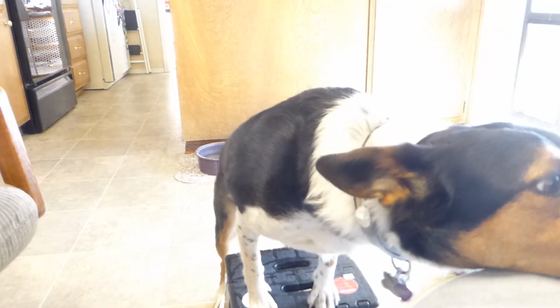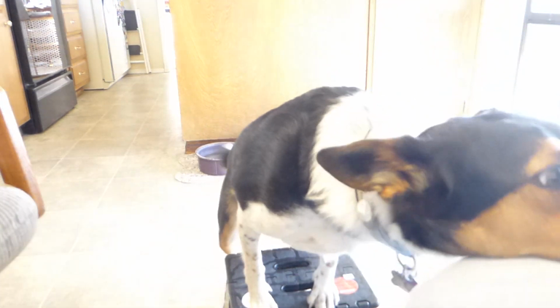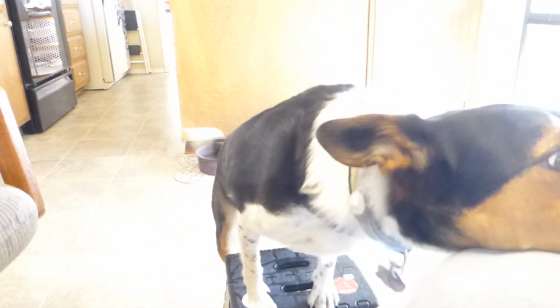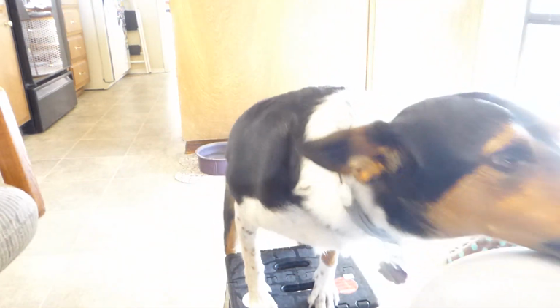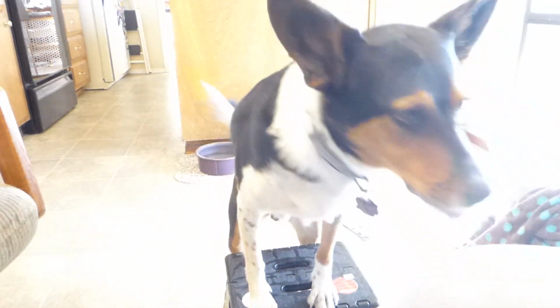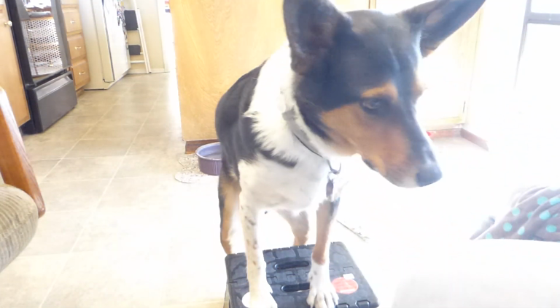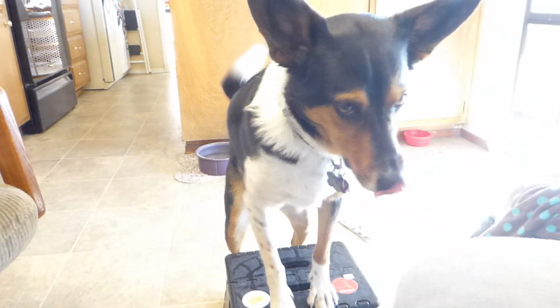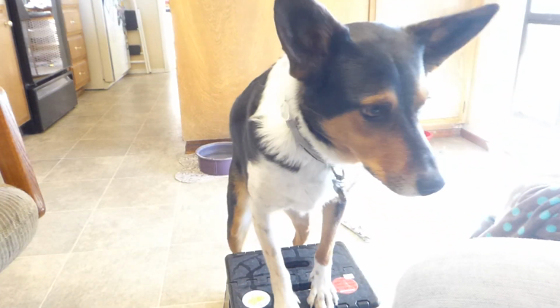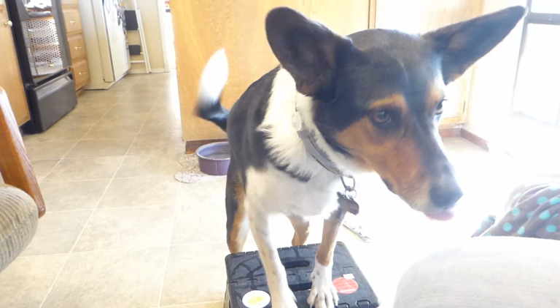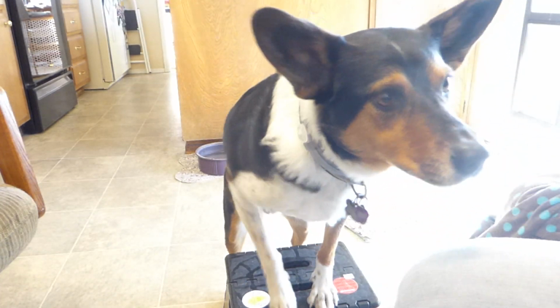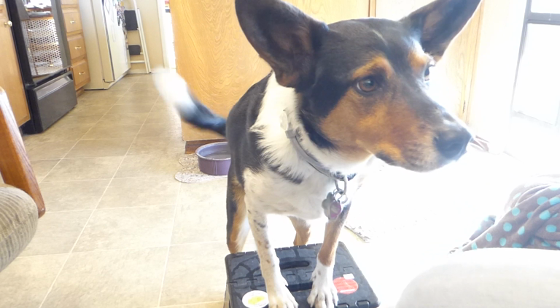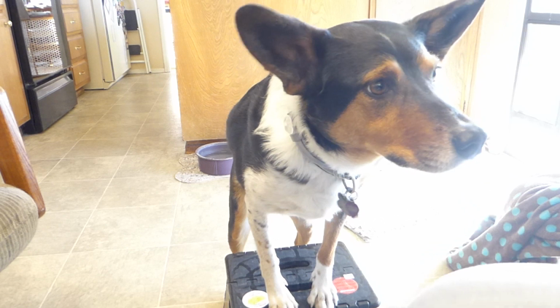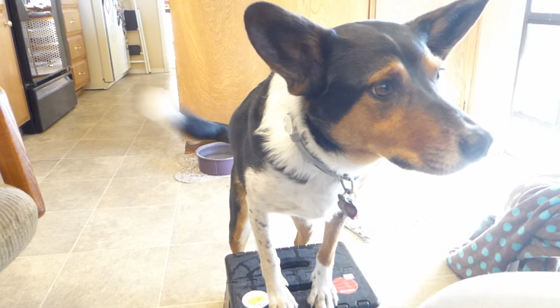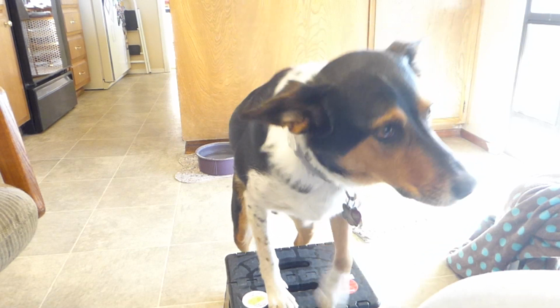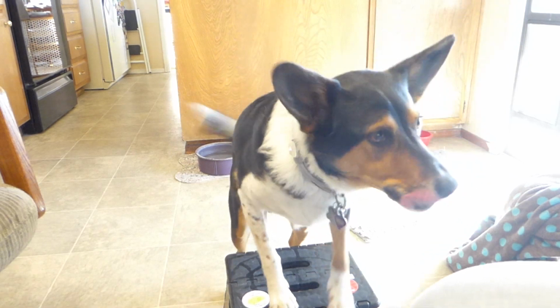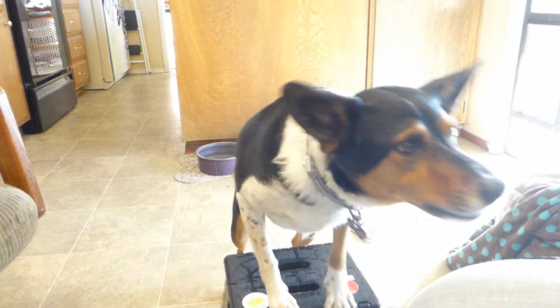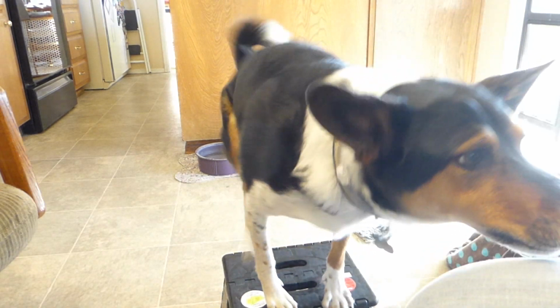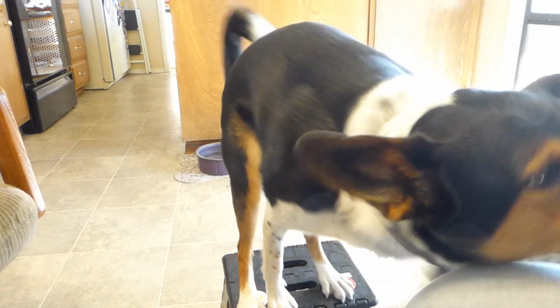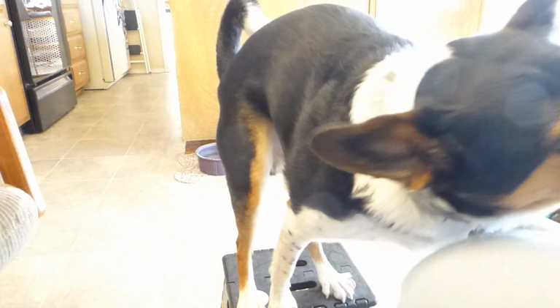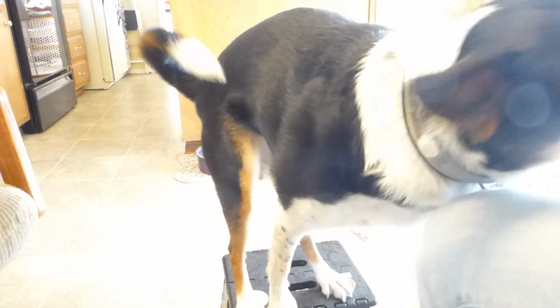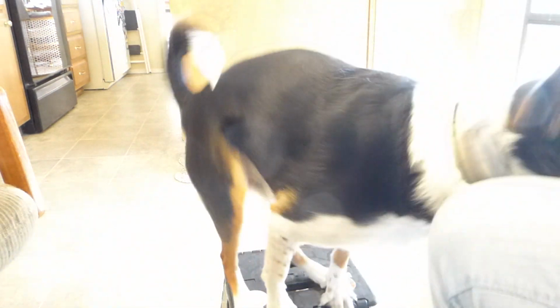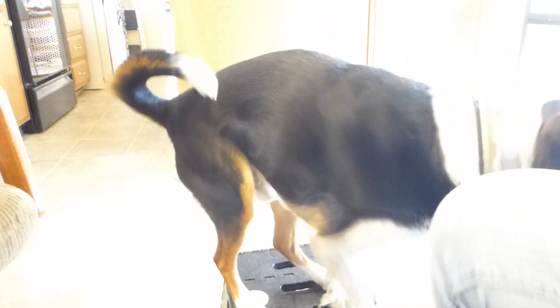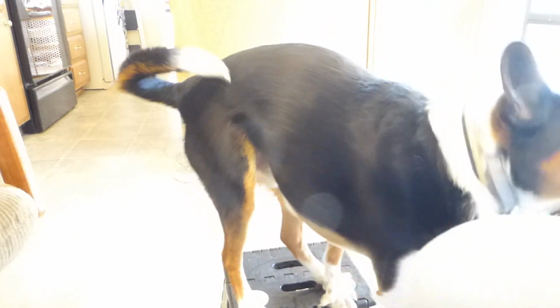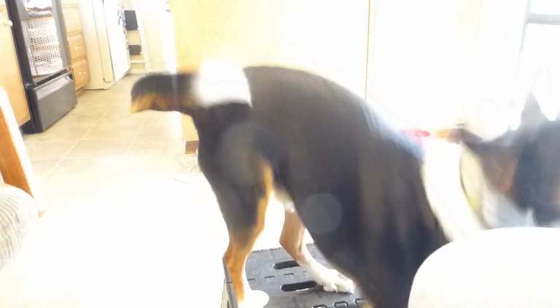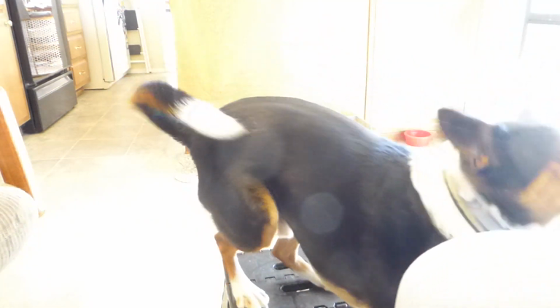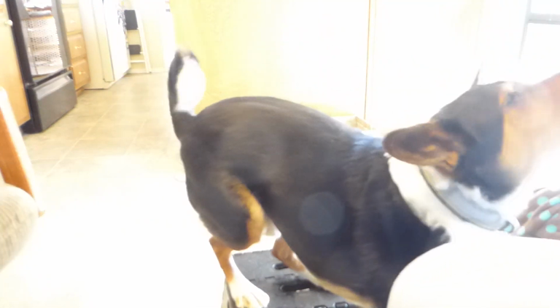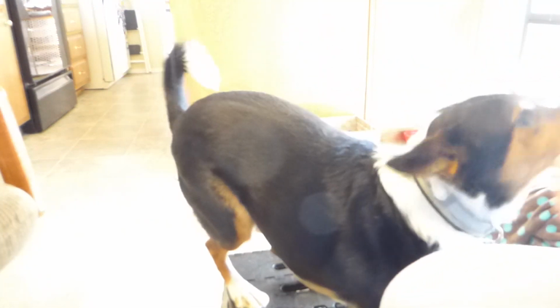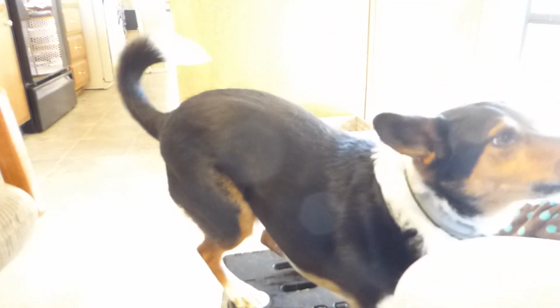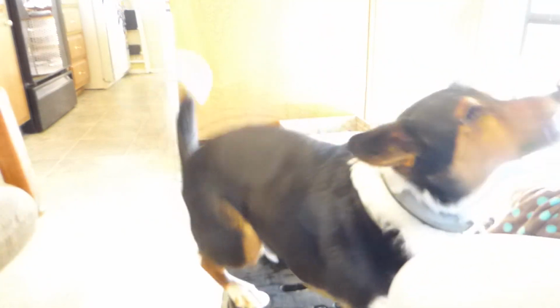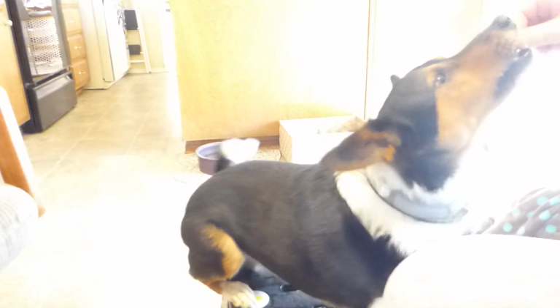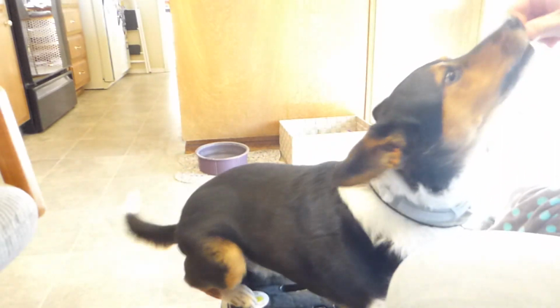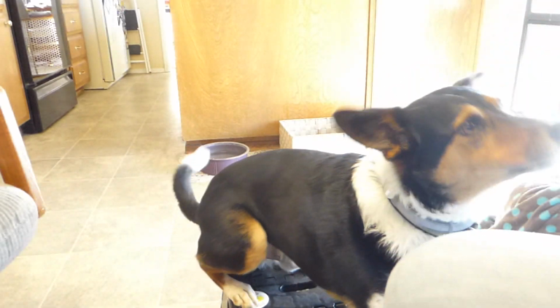Yes. Good boy. Oh, you almost had it. Good boy.